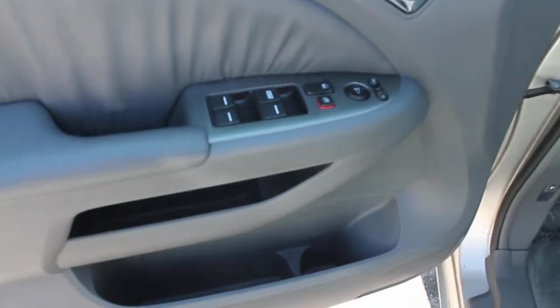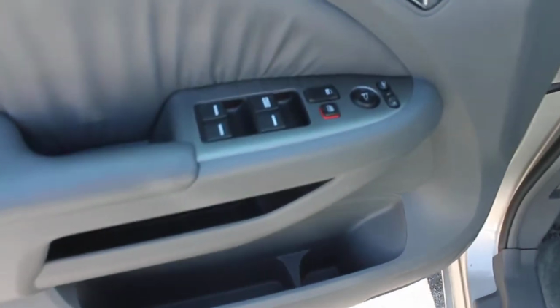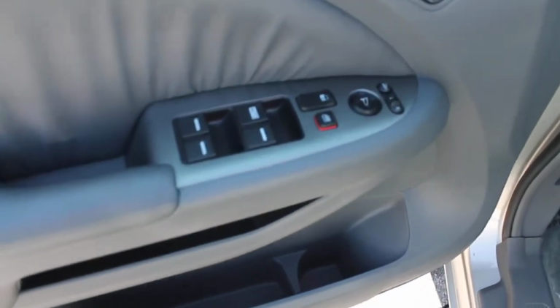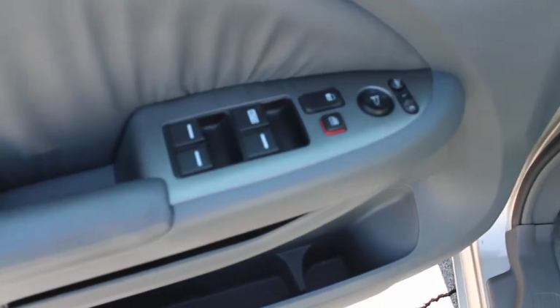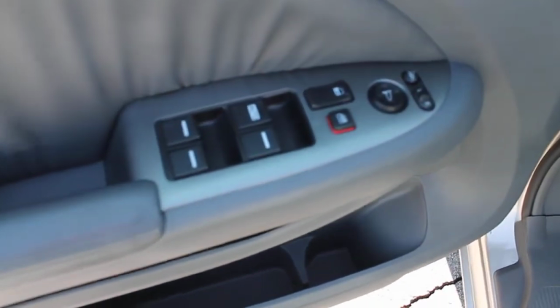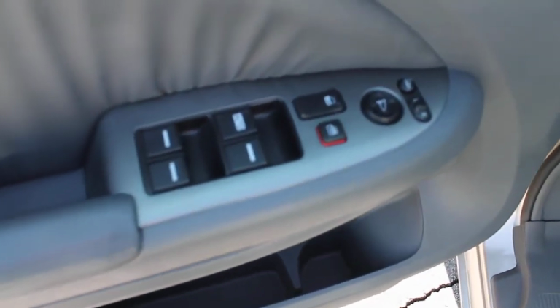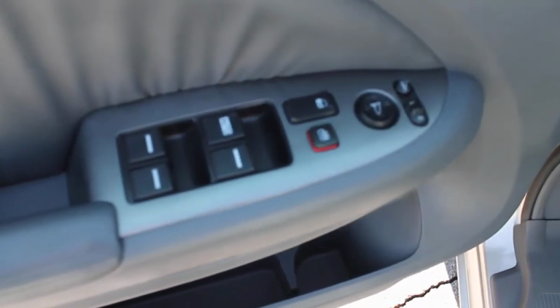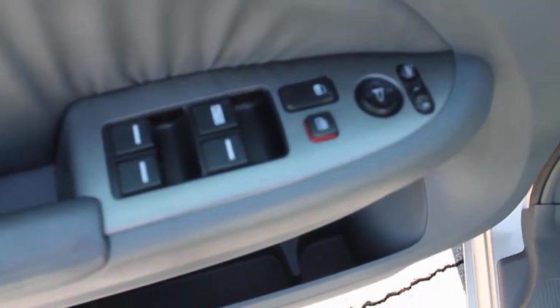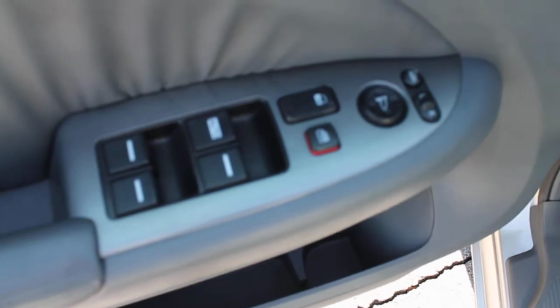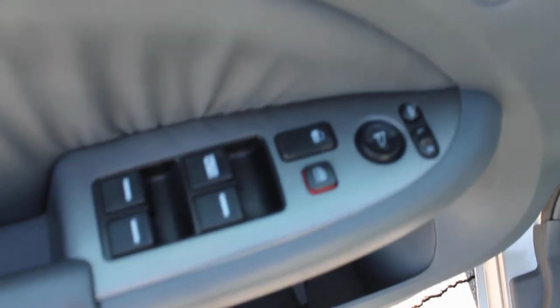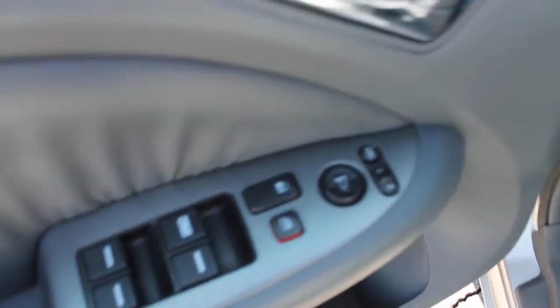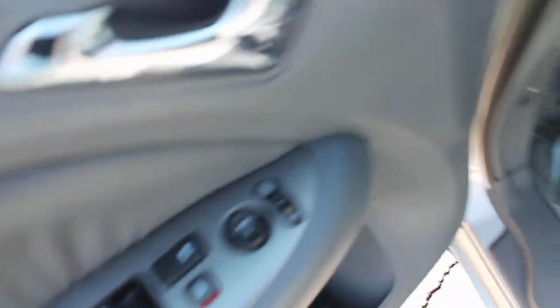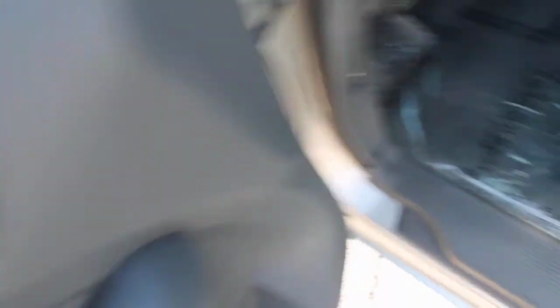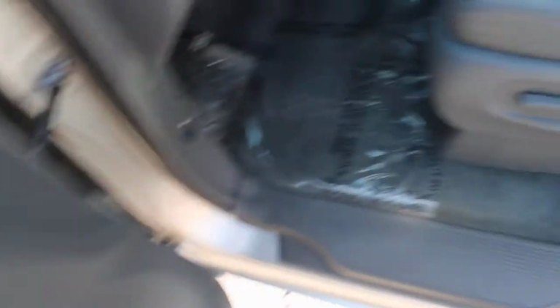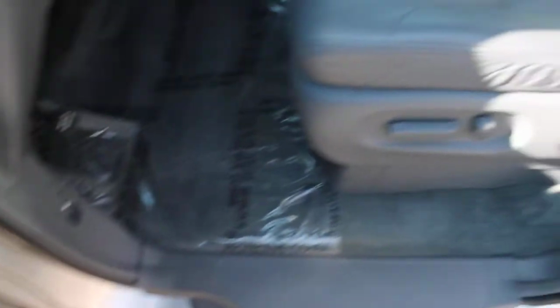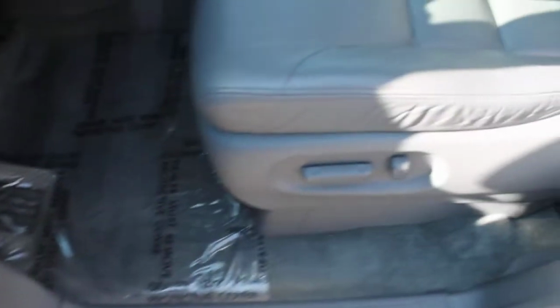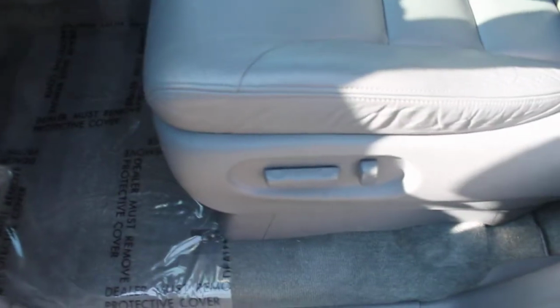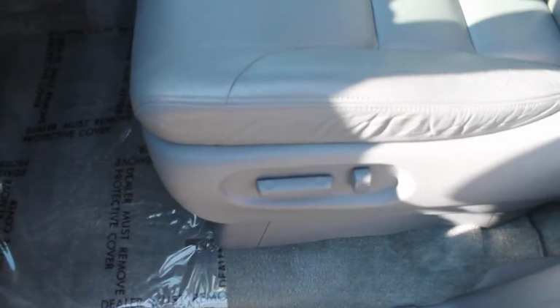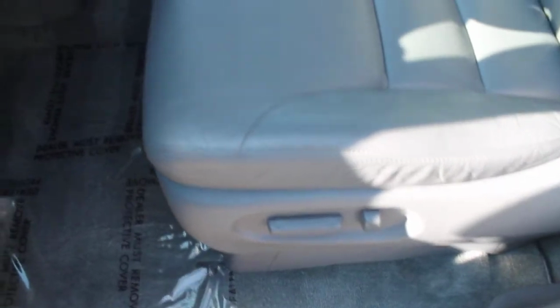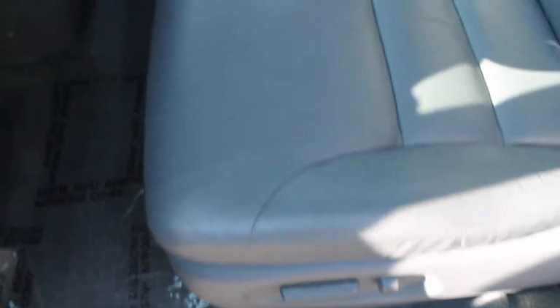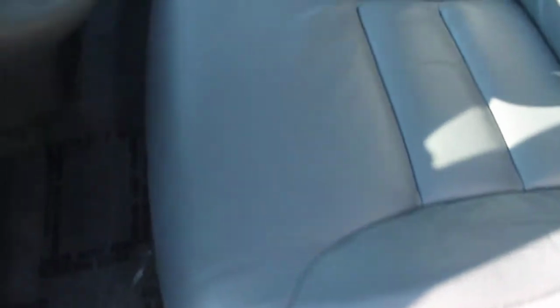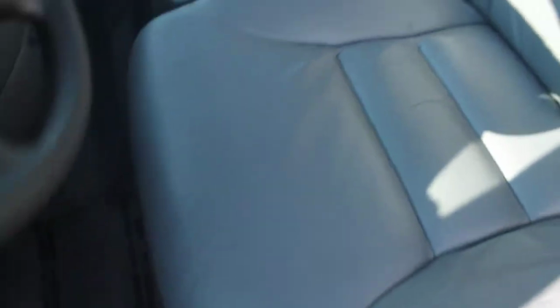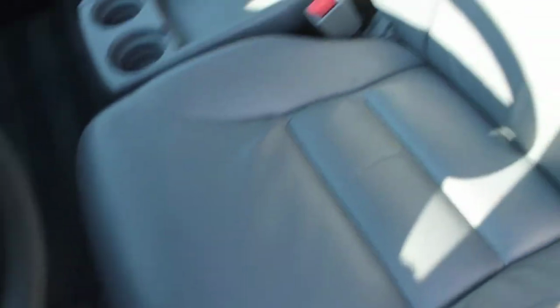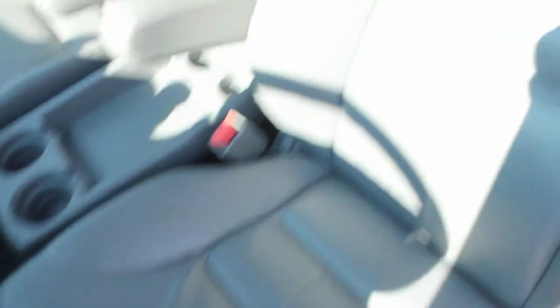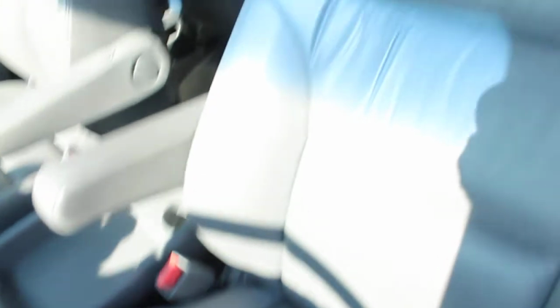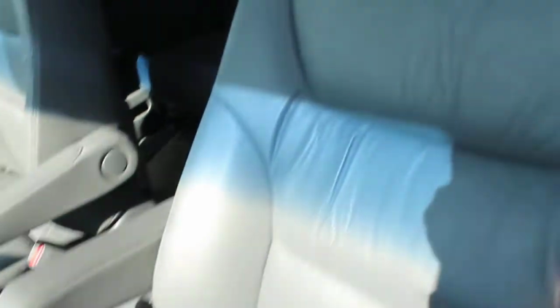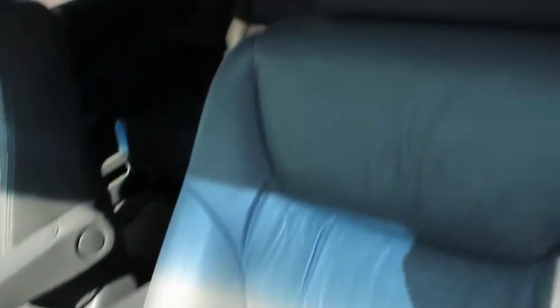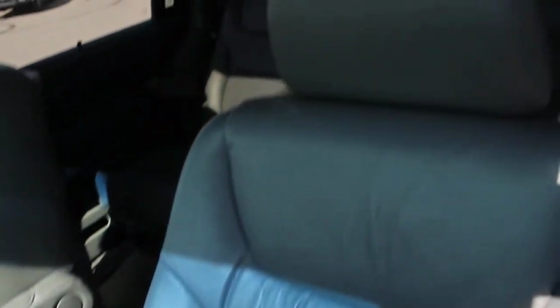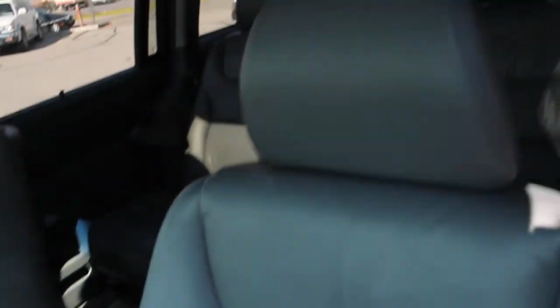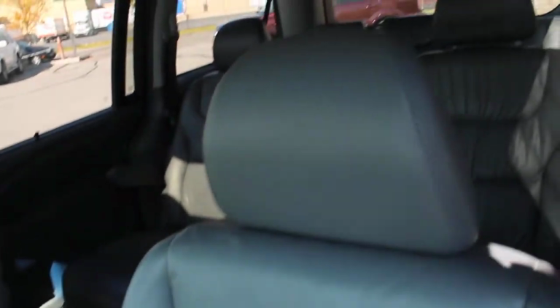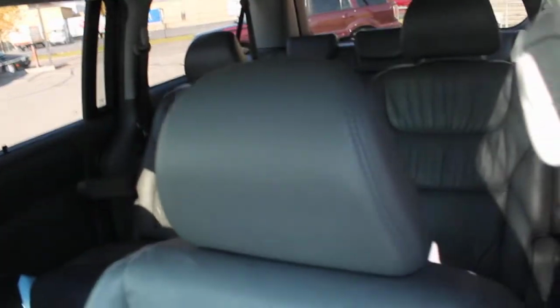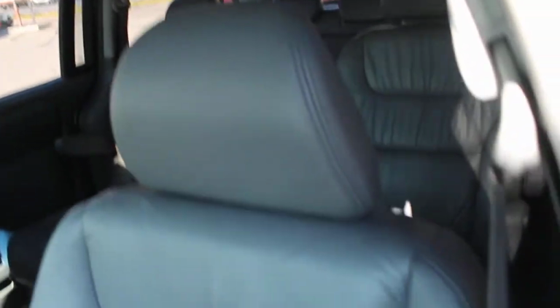It comes with power windows, power locks, power side mirrors, as well as a power seat. The leather is in excellent condition.